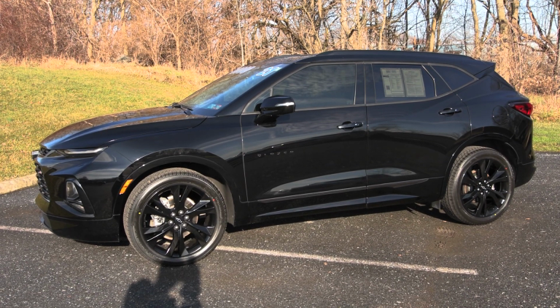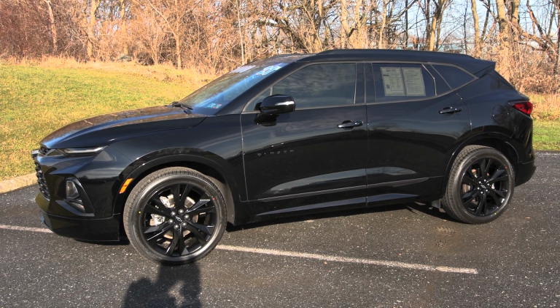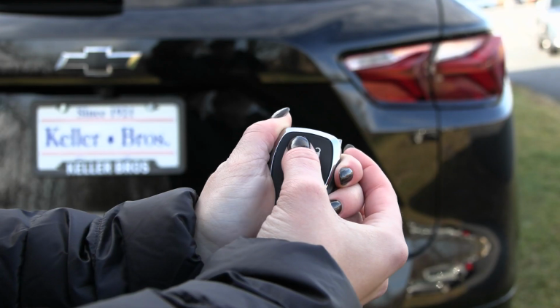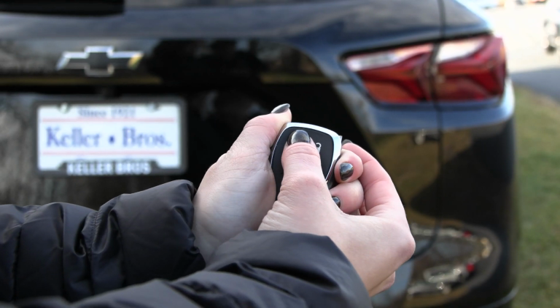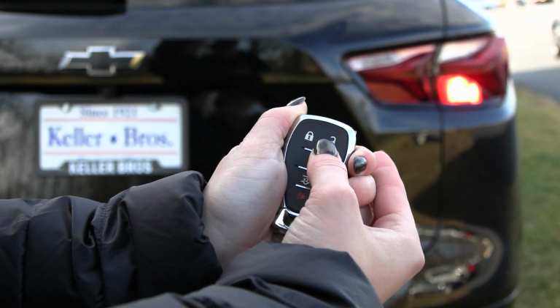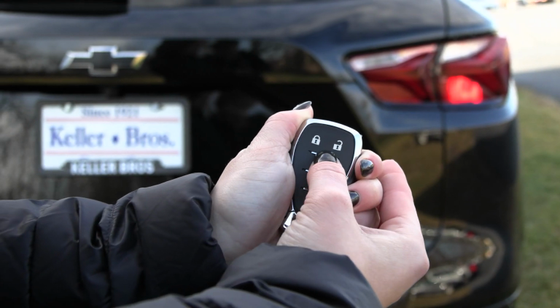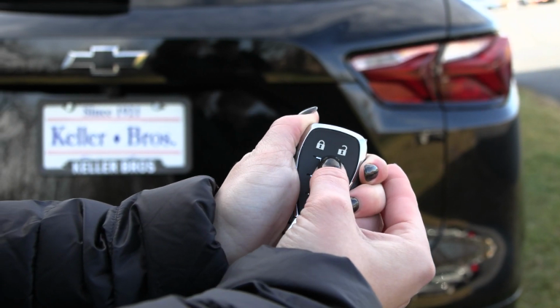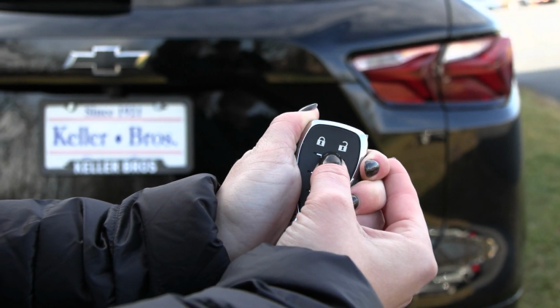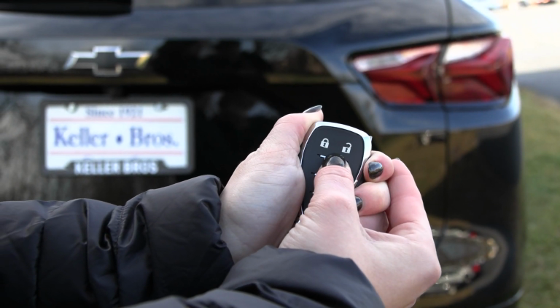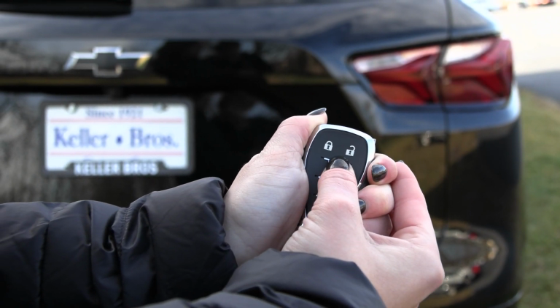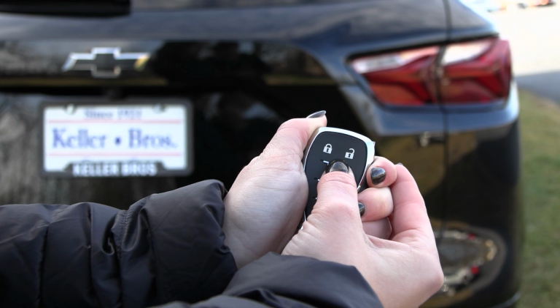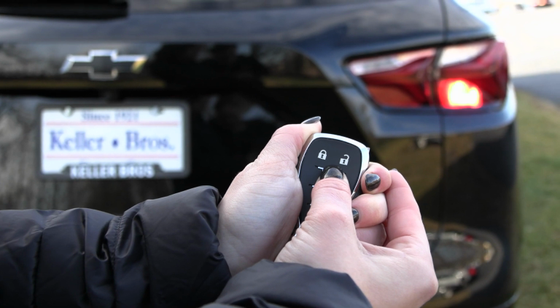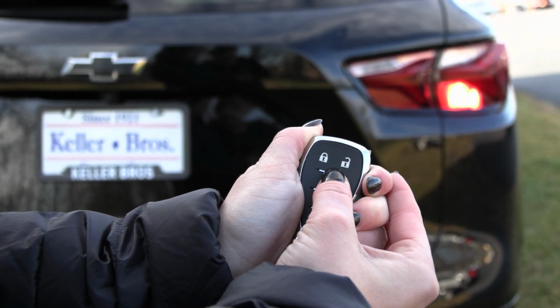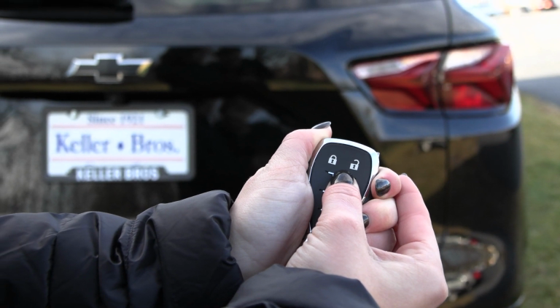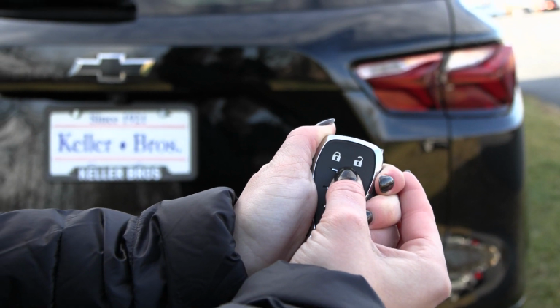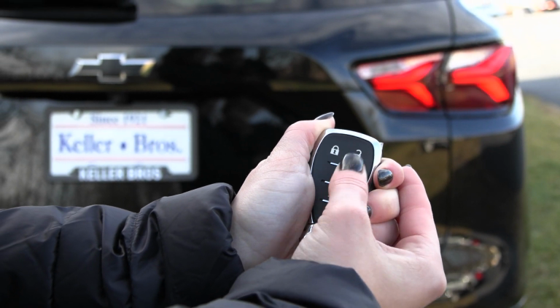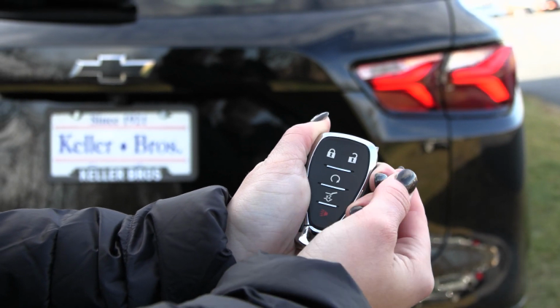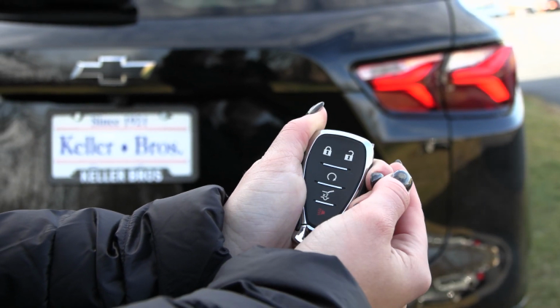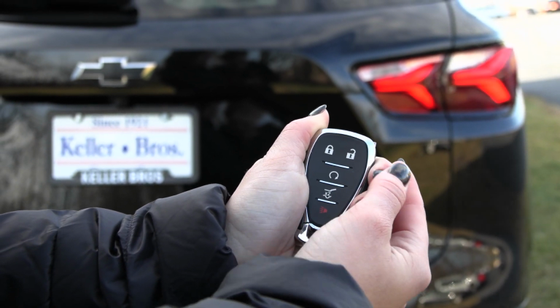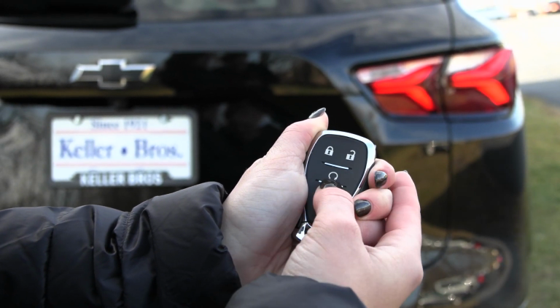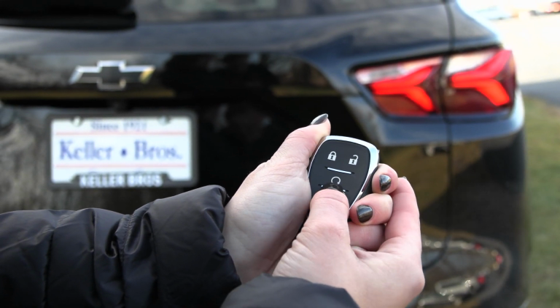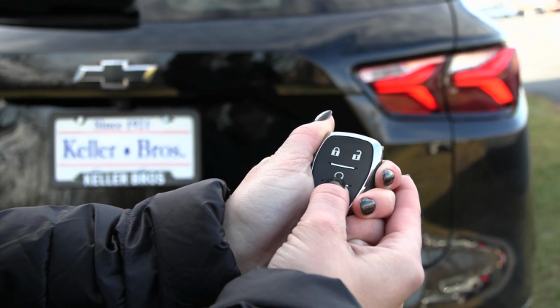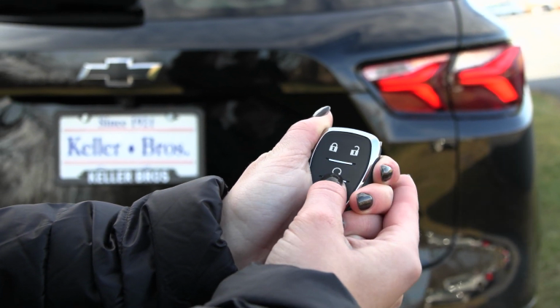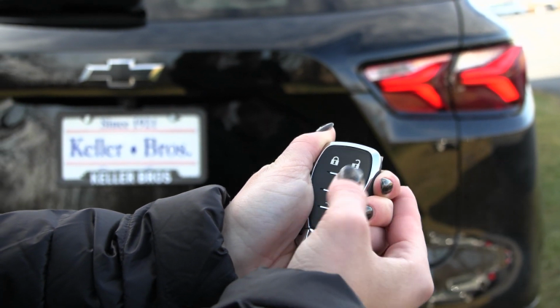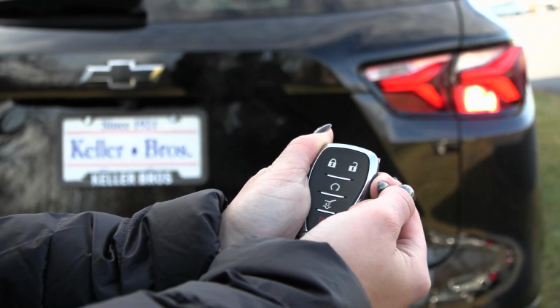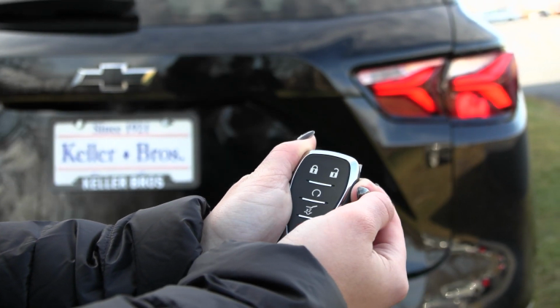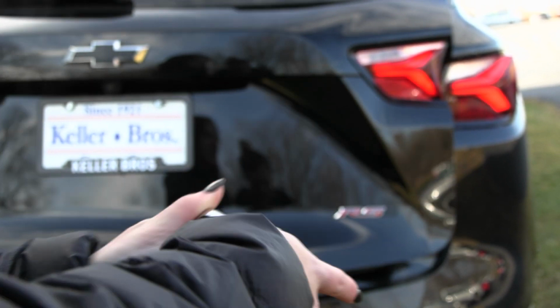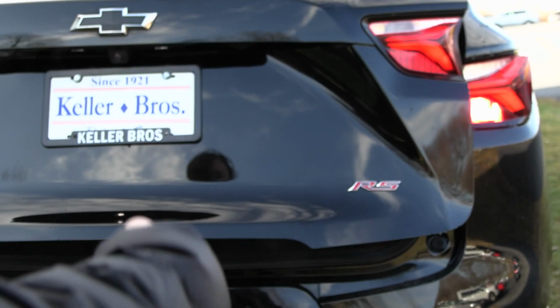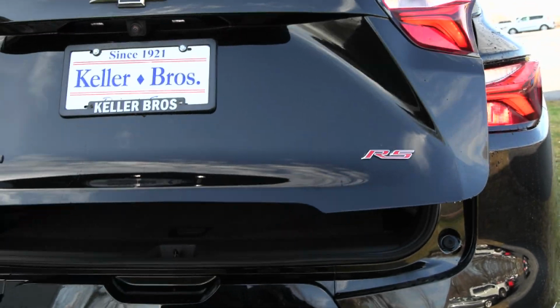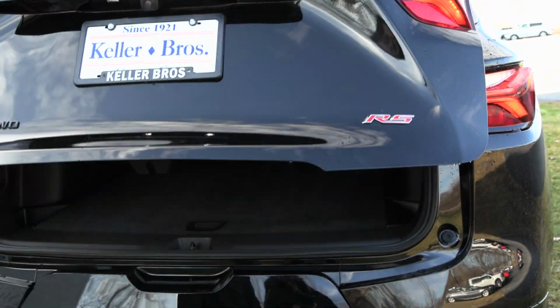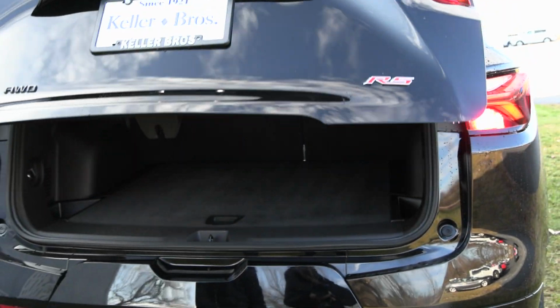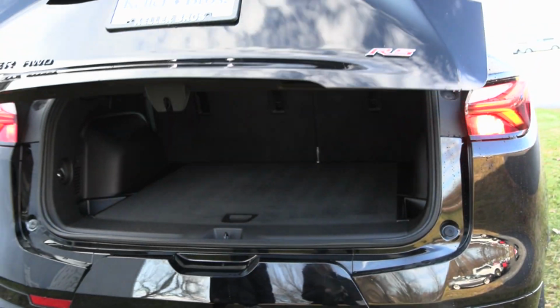This Blazer is equipped with the Motestar system. Press the lock and hold this button in and it starts right up. You also have your power release tailgate, so when I press that twice it lifts.